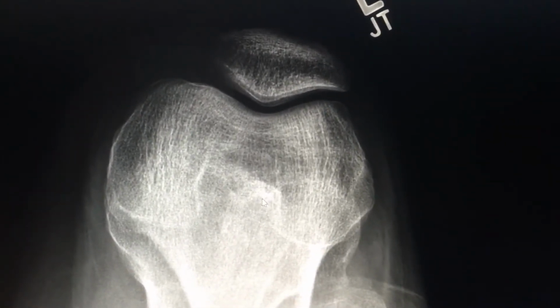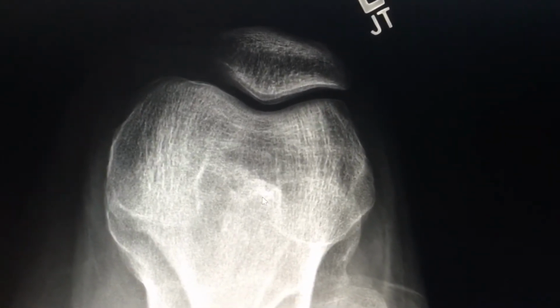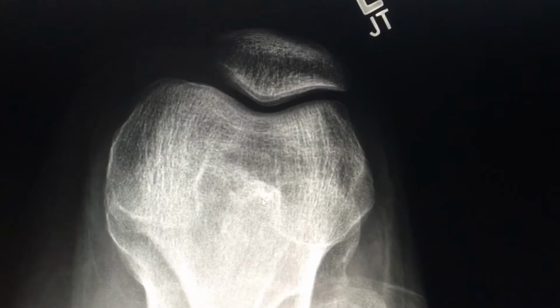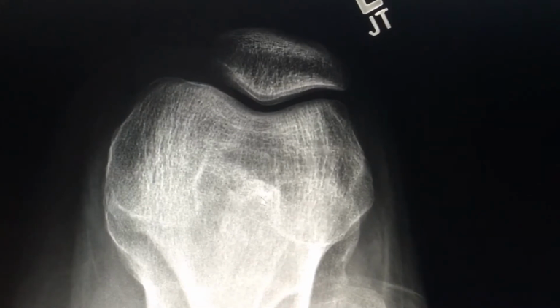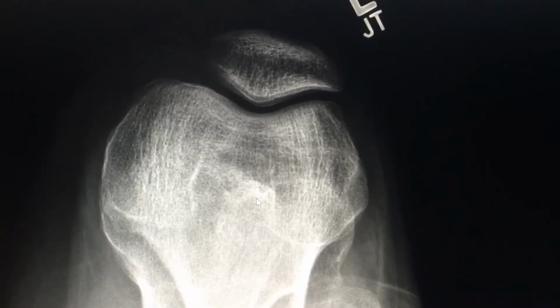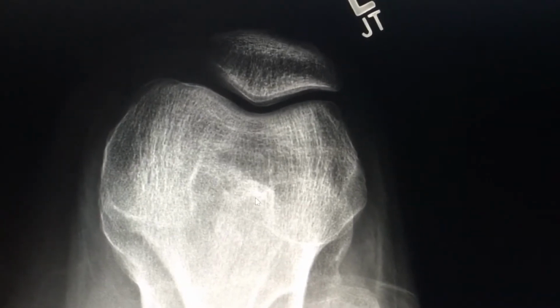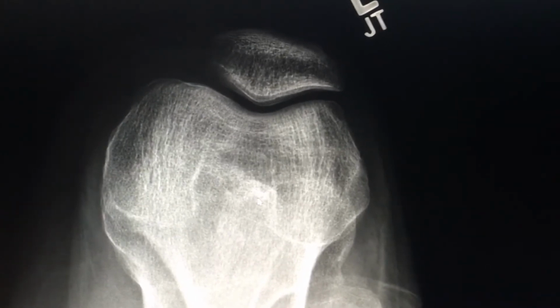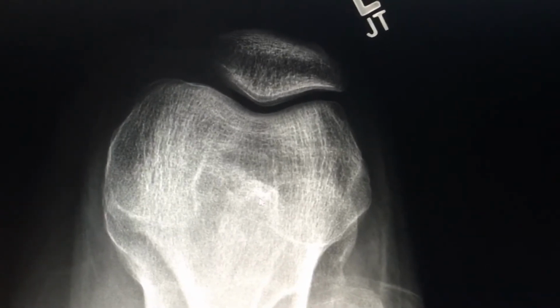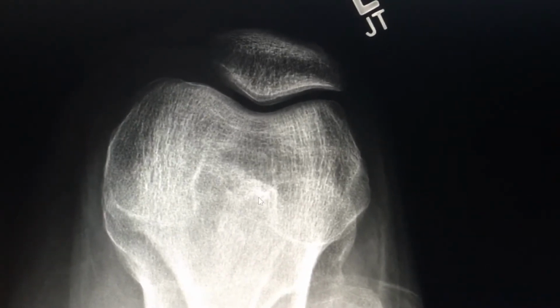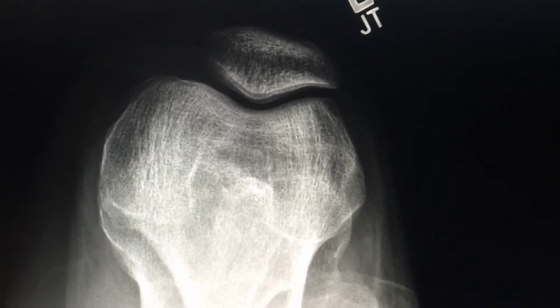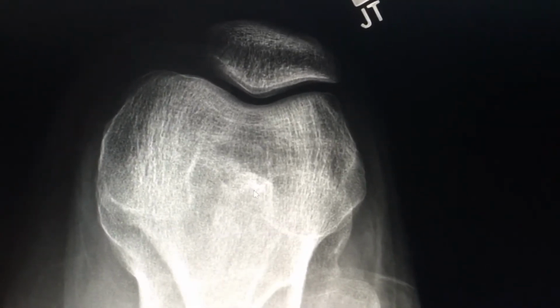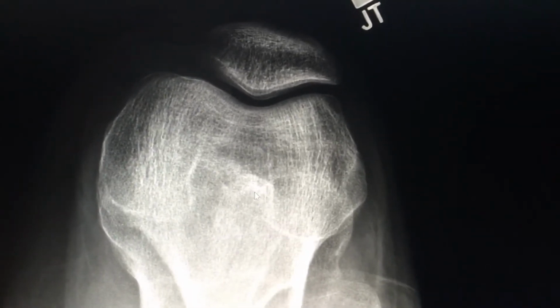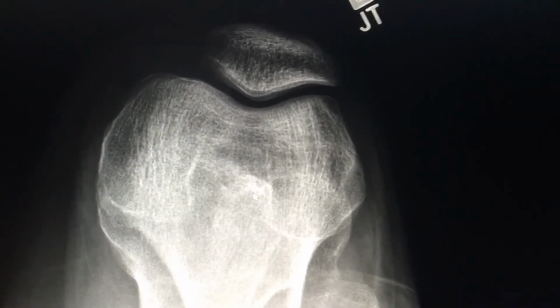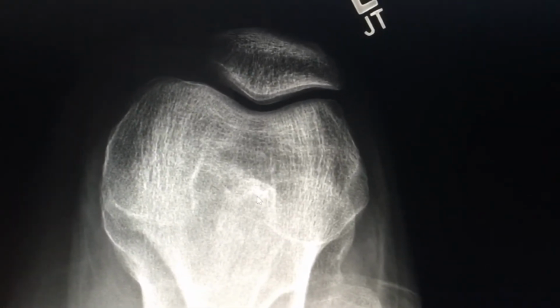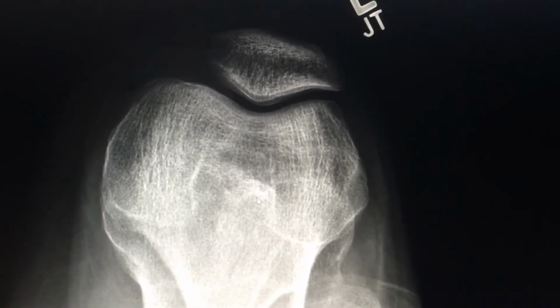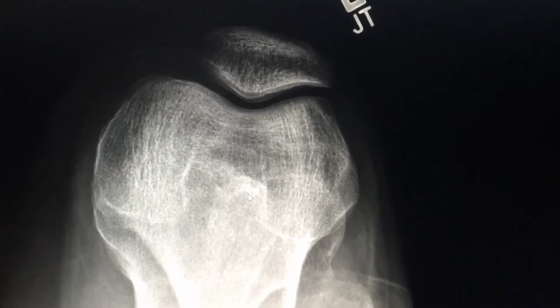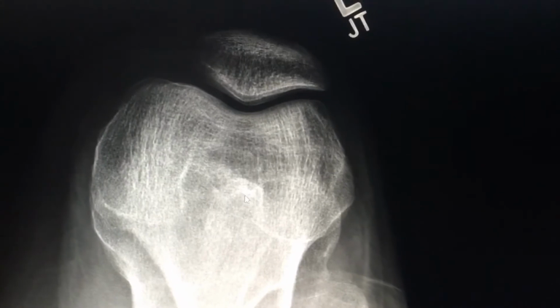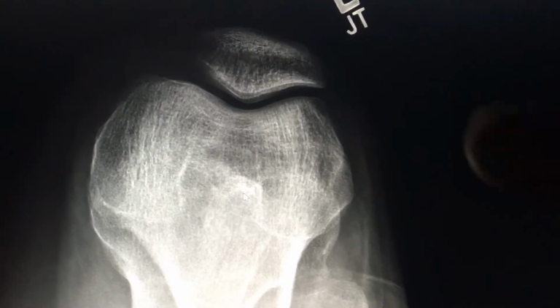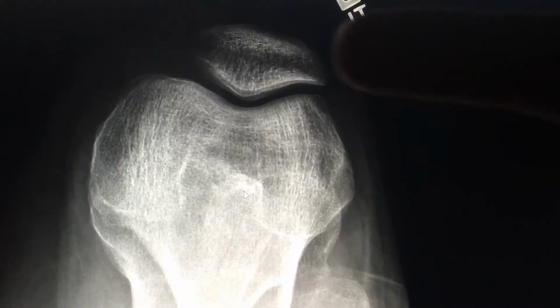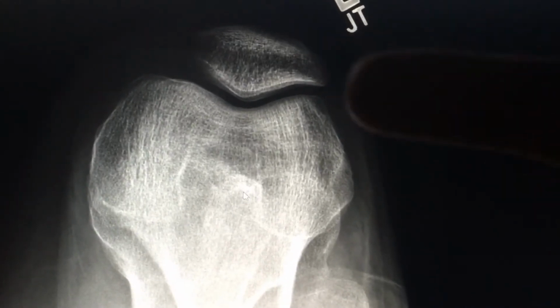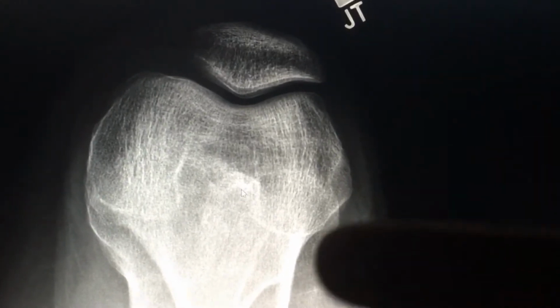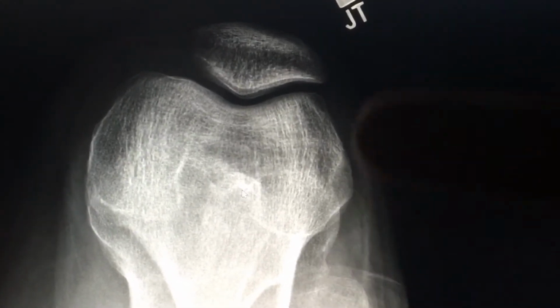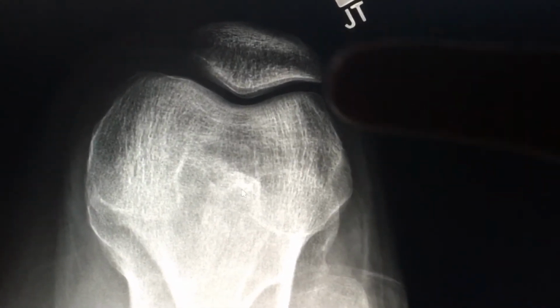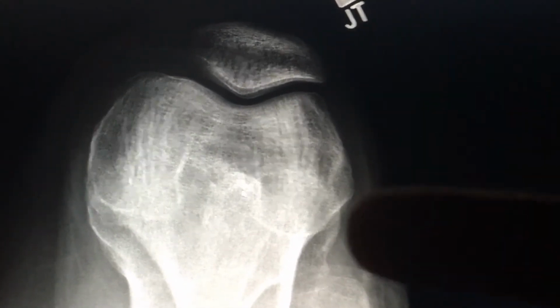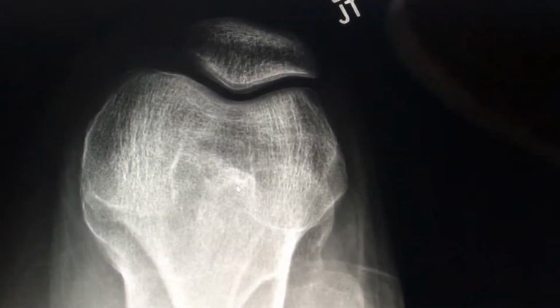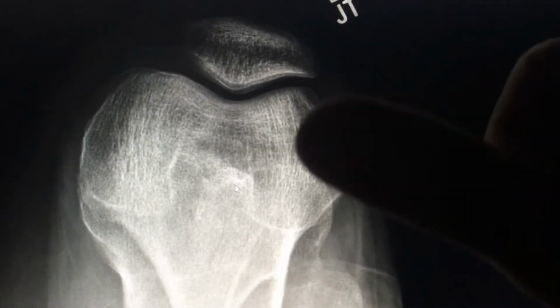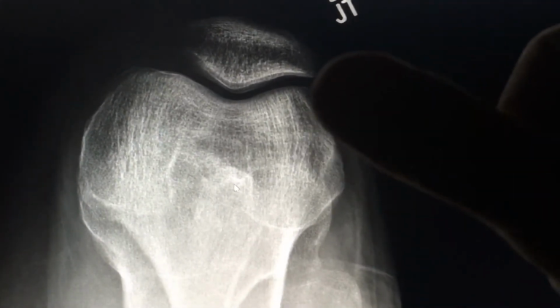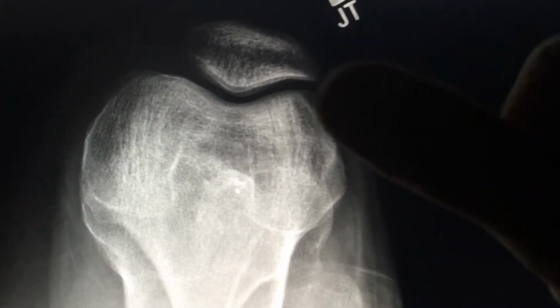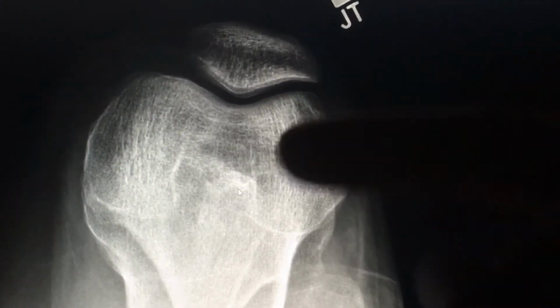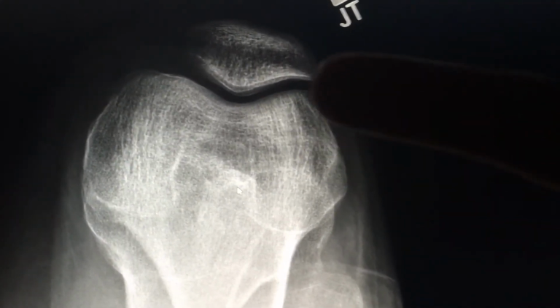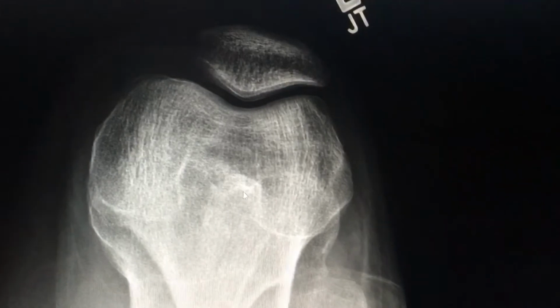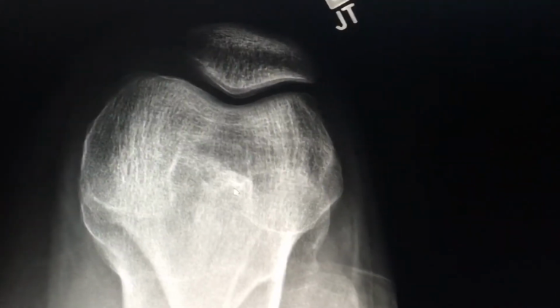These are simply muscles, tendons, and ligaments that attach to the kneecap. So what we're going to do is some Graston treatment on that, and we're going to actually adjust his kneecap so it moves over.